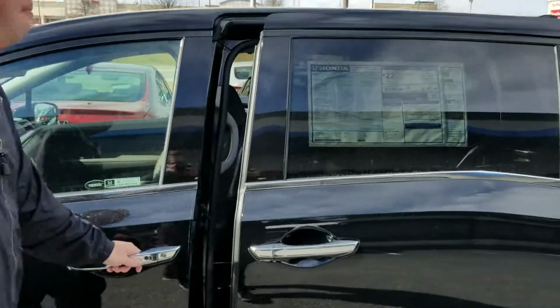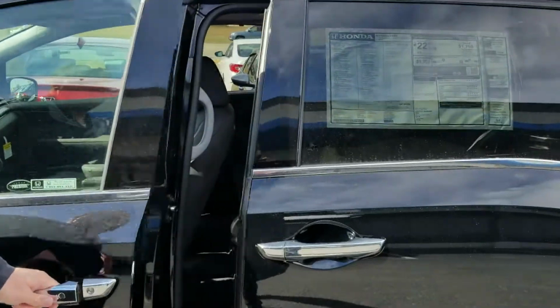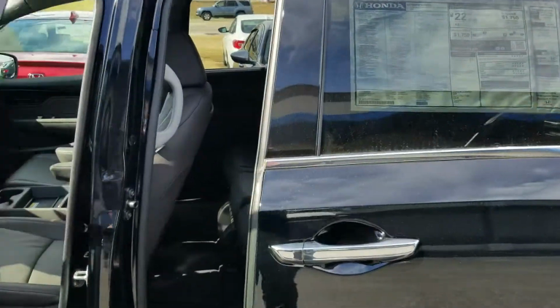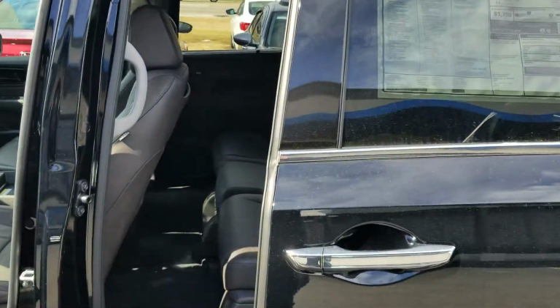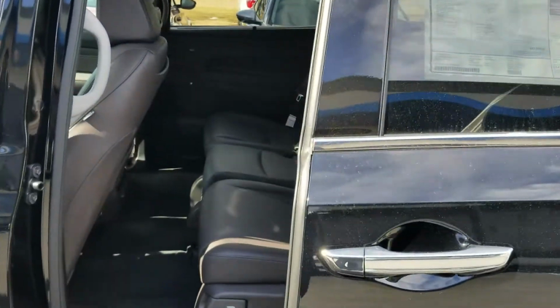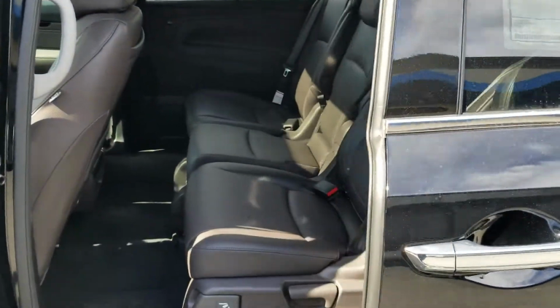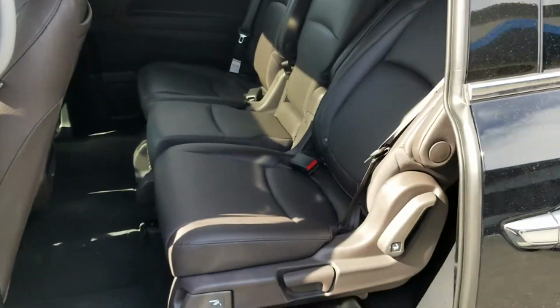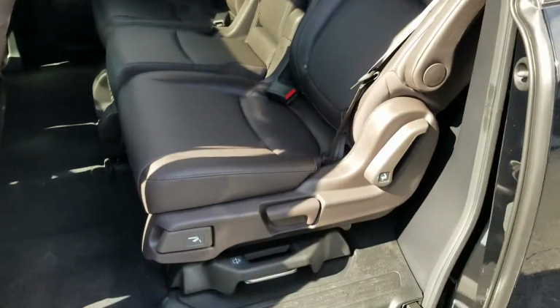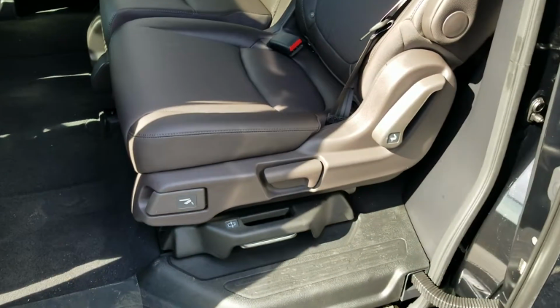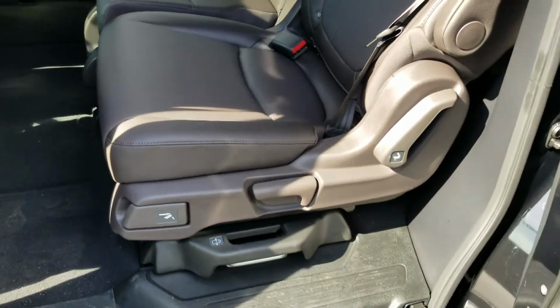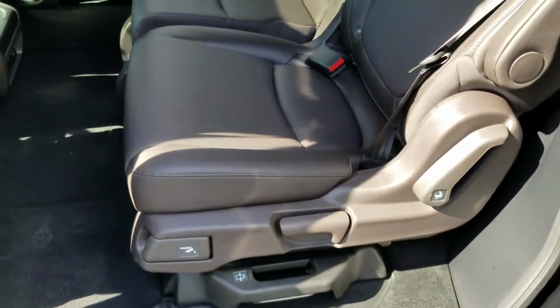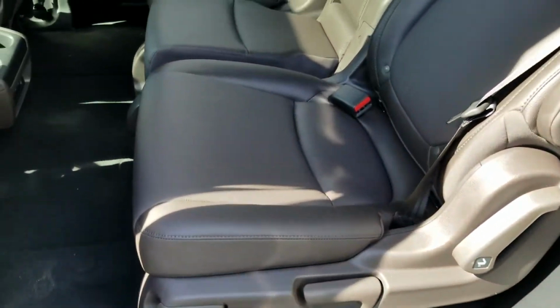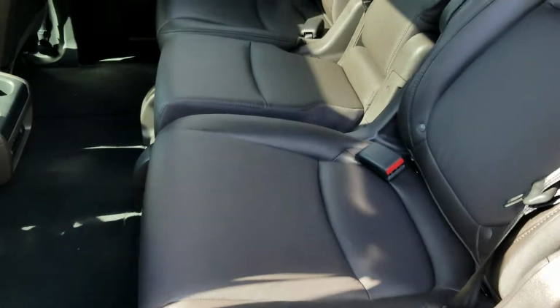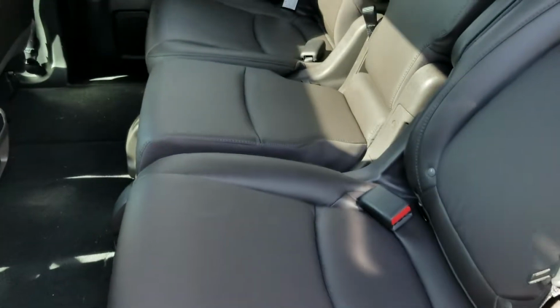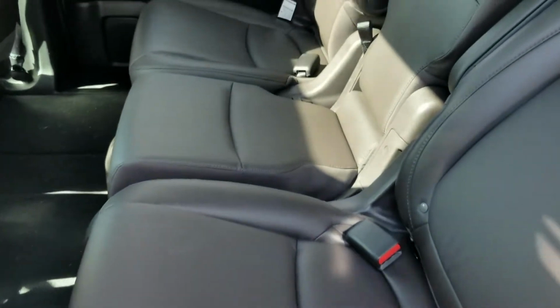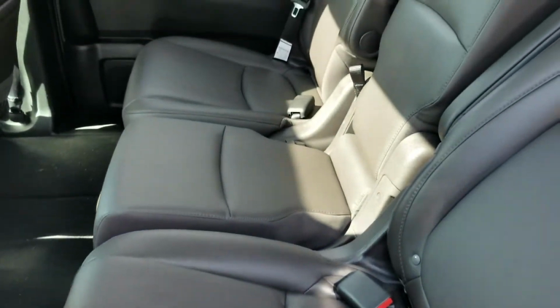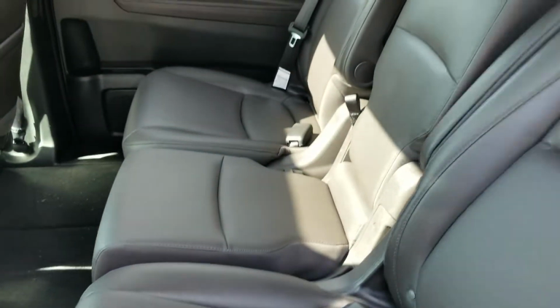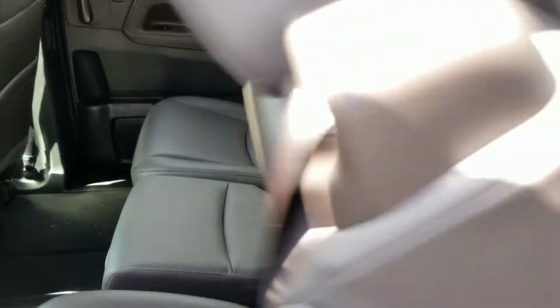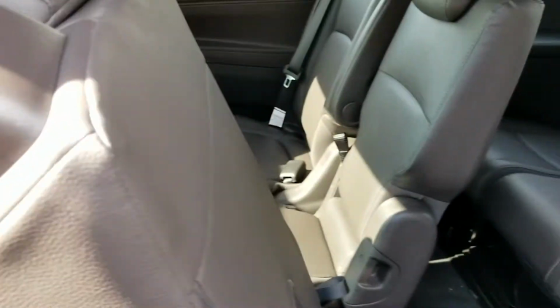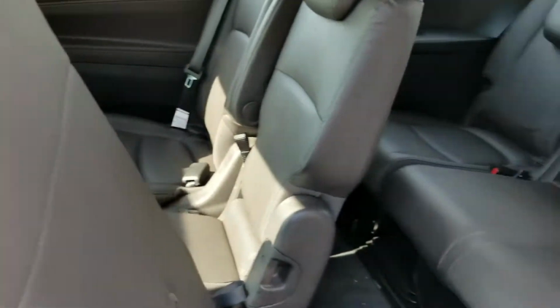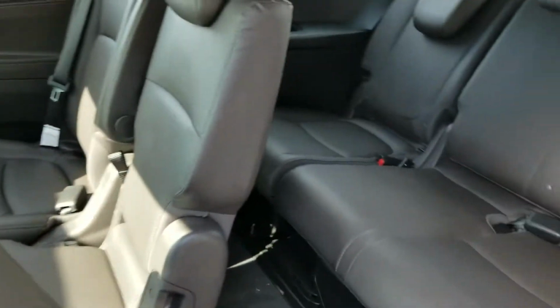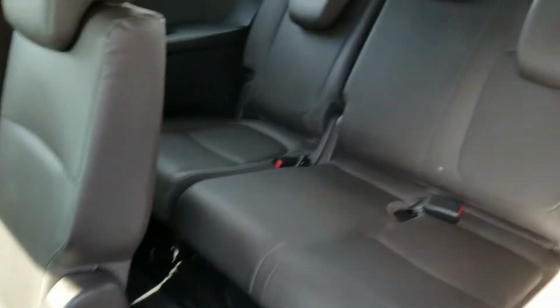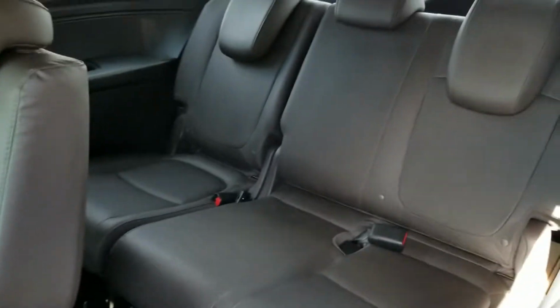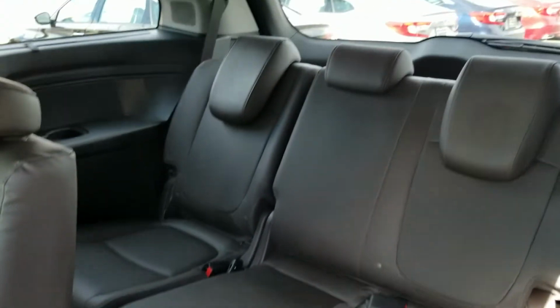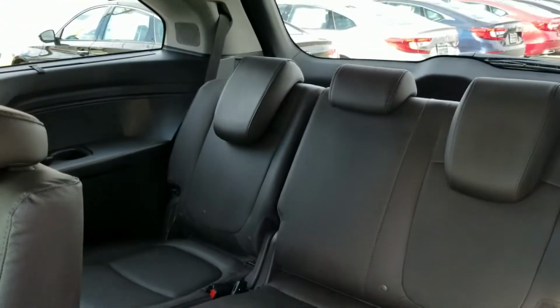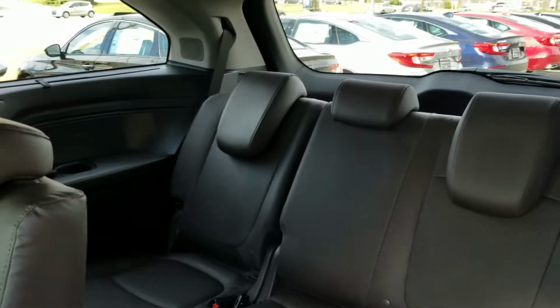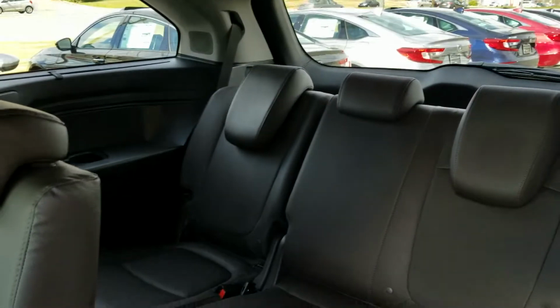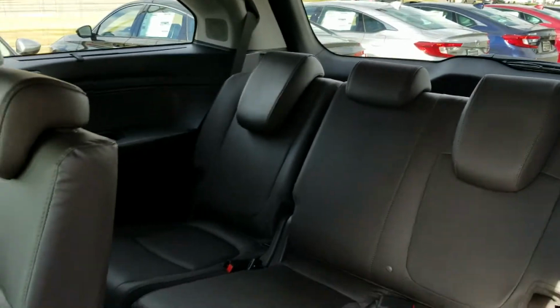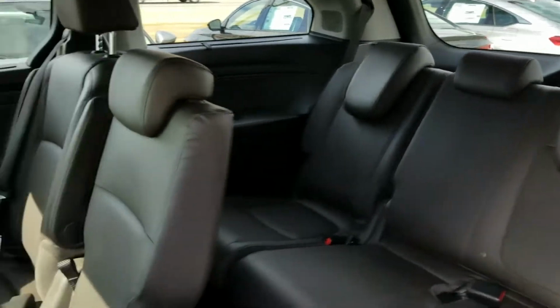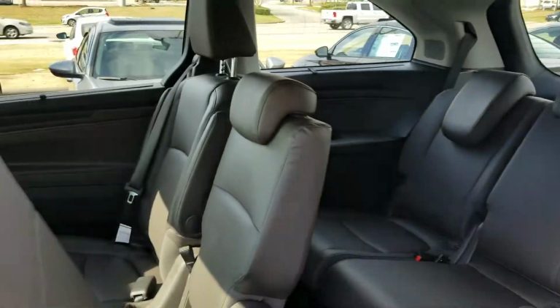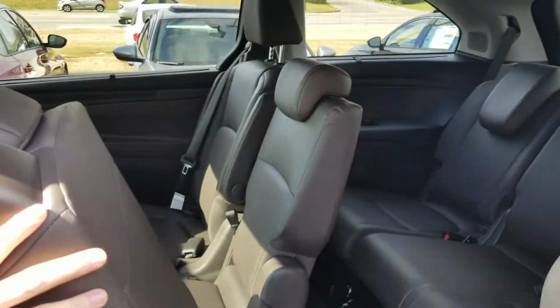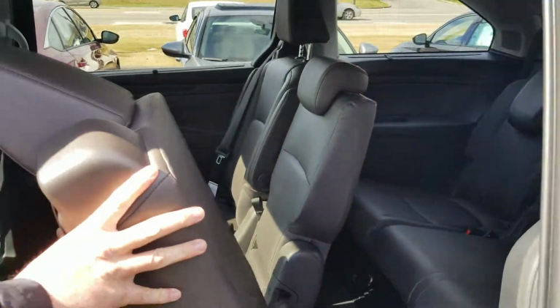Power sliding doors on both sides for easy access — everybody coming in and coming out. The walk-in function here for getting the kids and grandkids to the back seat. It even has latch systems in the back seat so you can hook up all the car seats that you need.